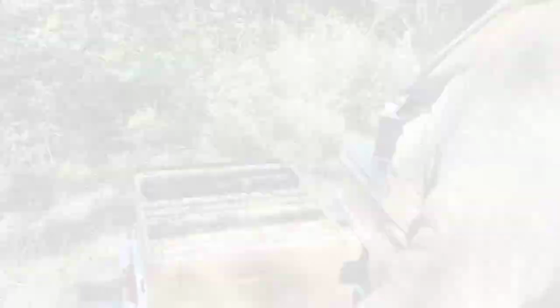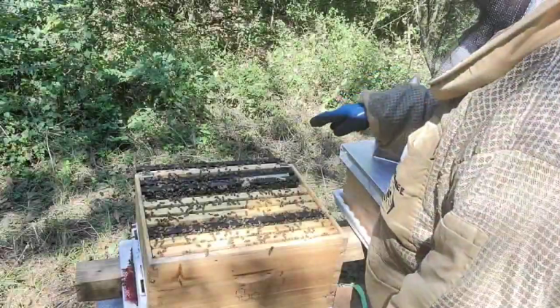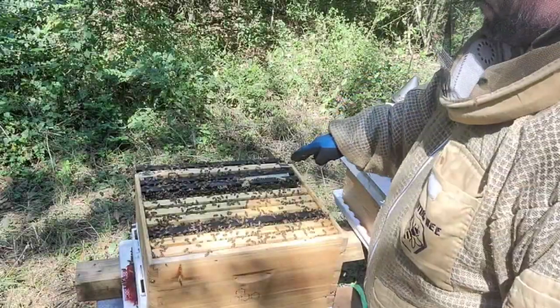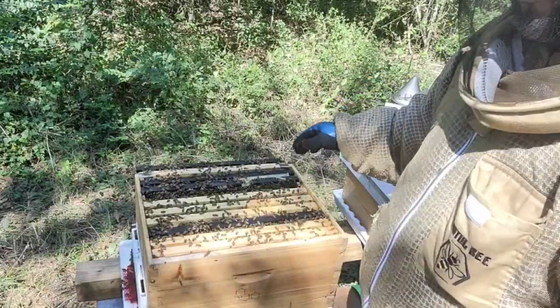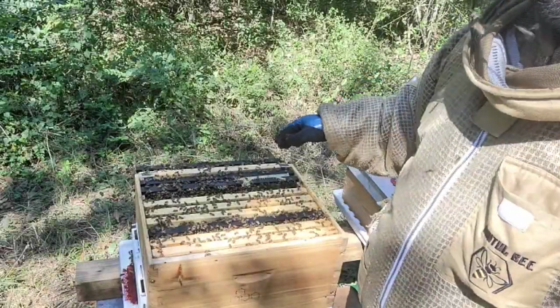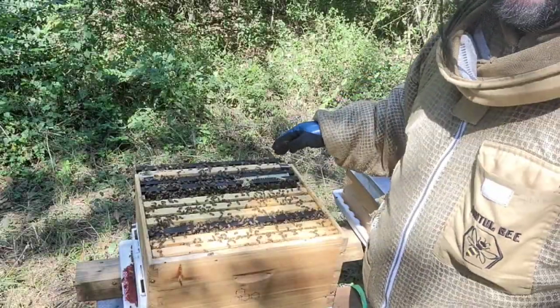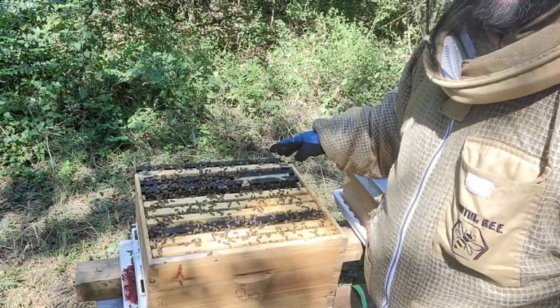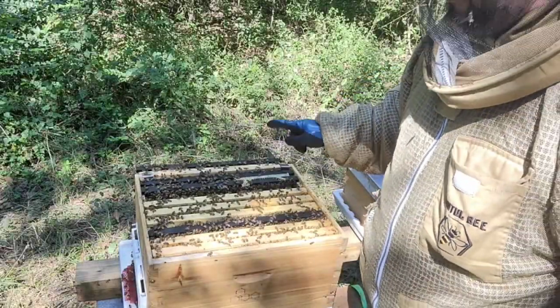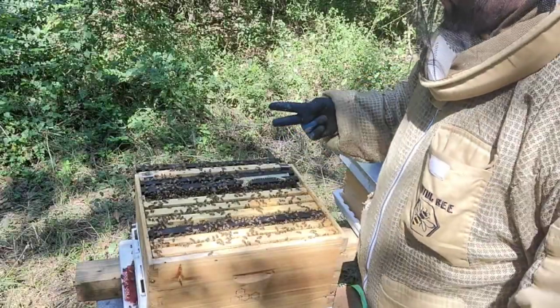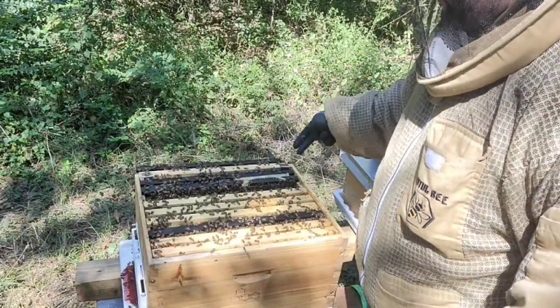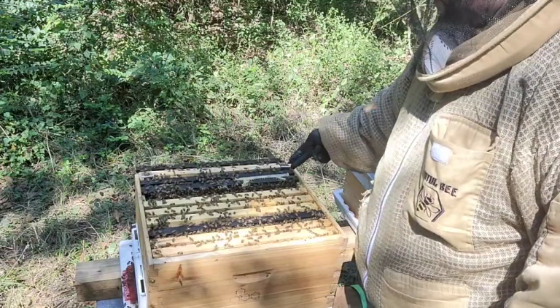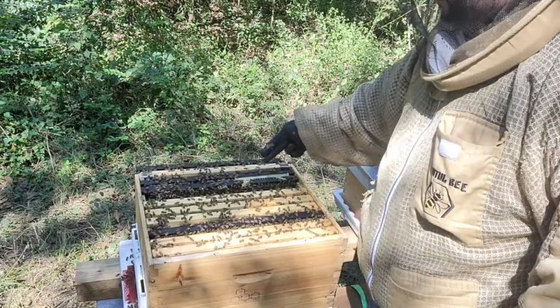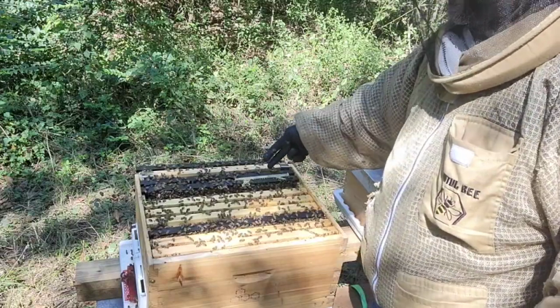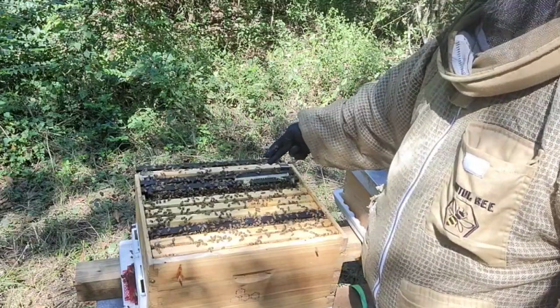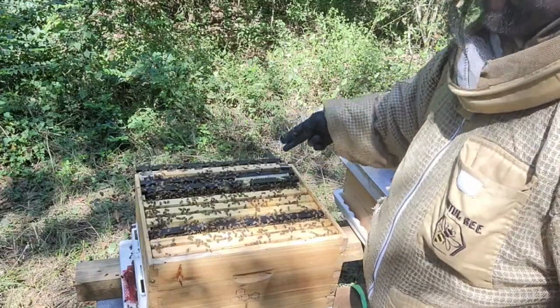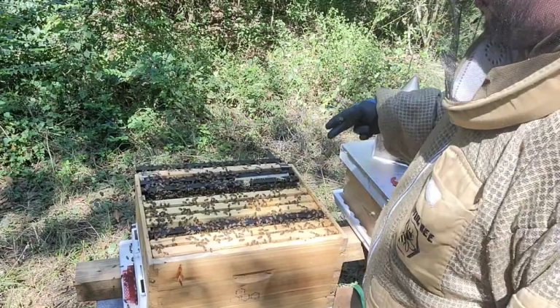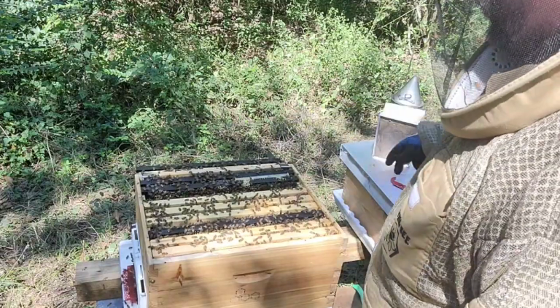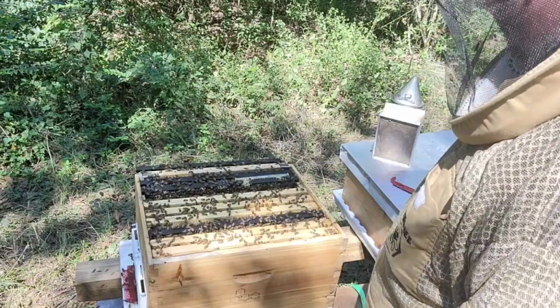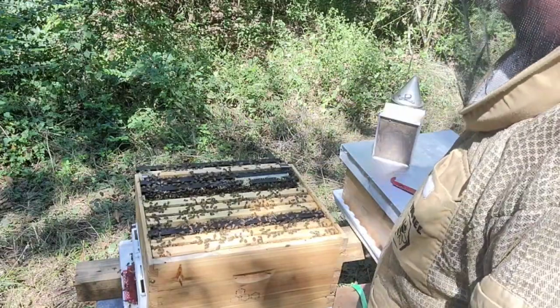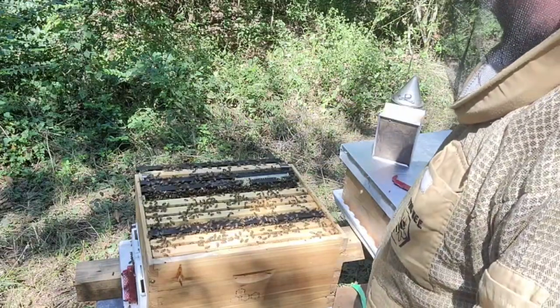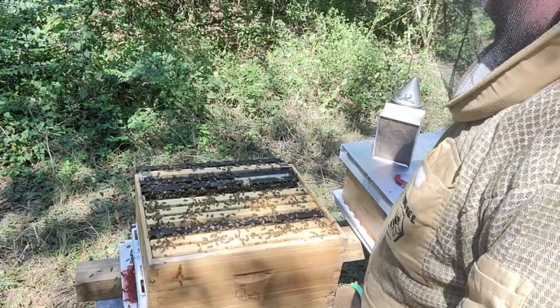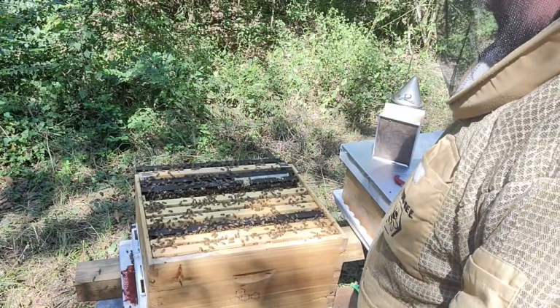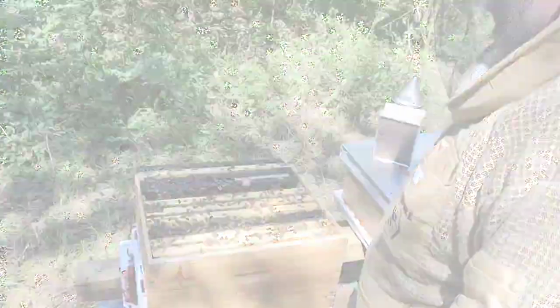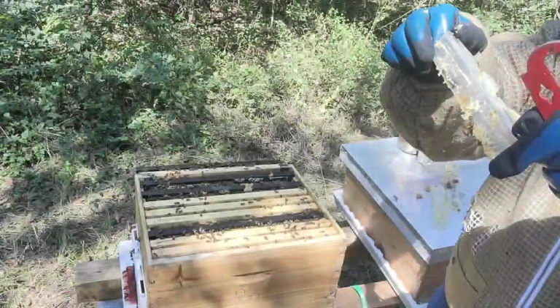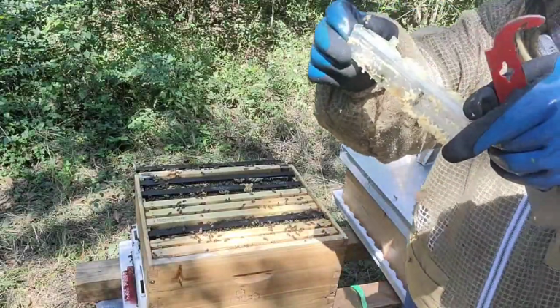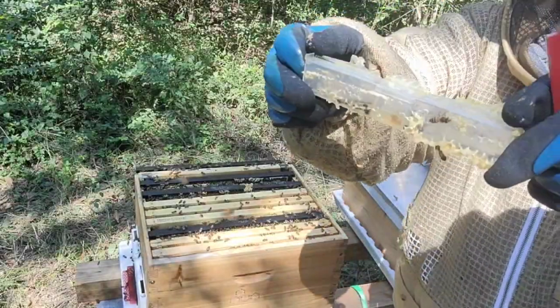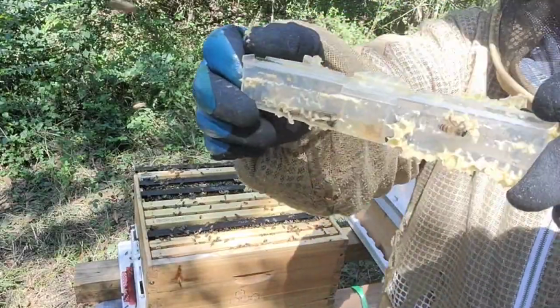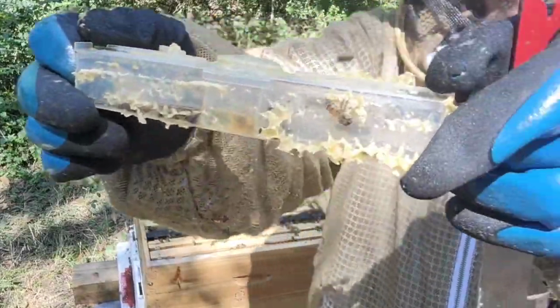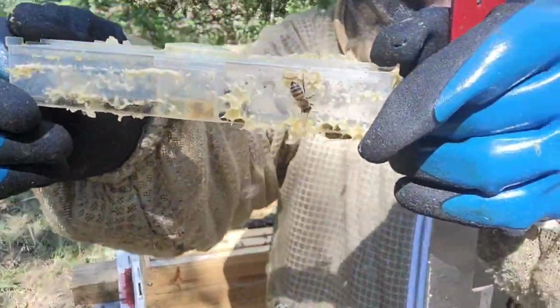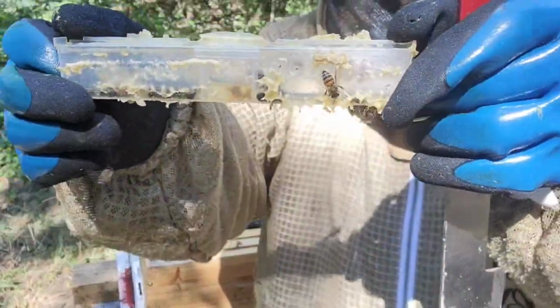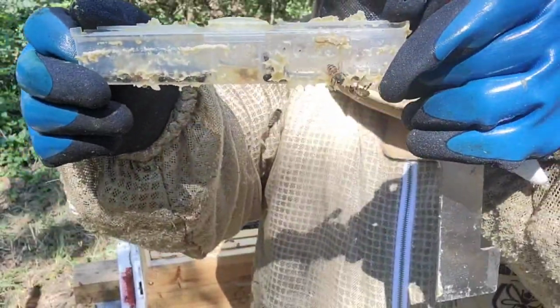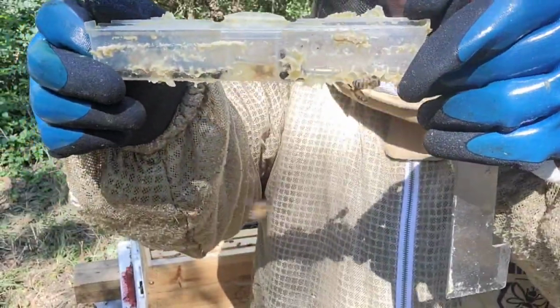The next one is one of the things I don't like — it's plastic and has oil on it, so be very, very careful with this thing. But as you can see, it's doing its job.